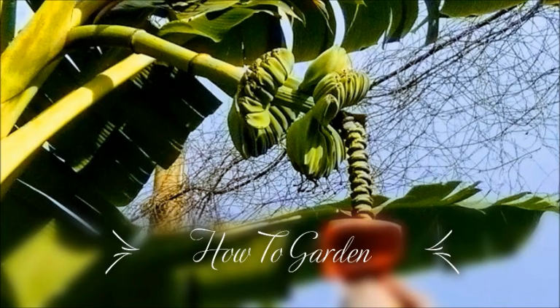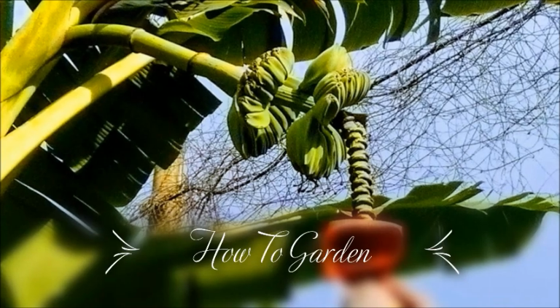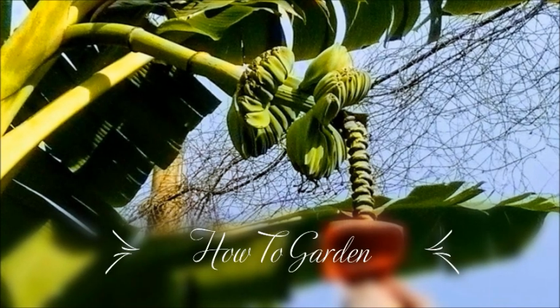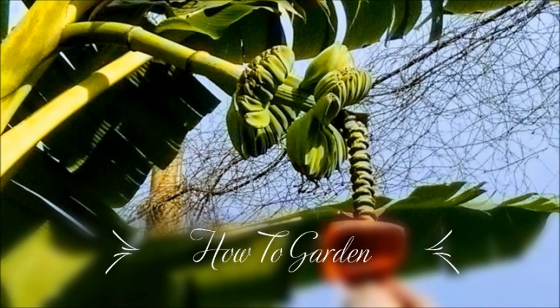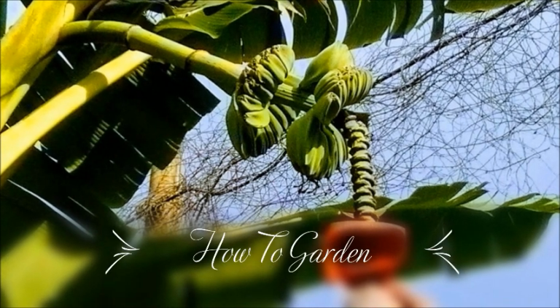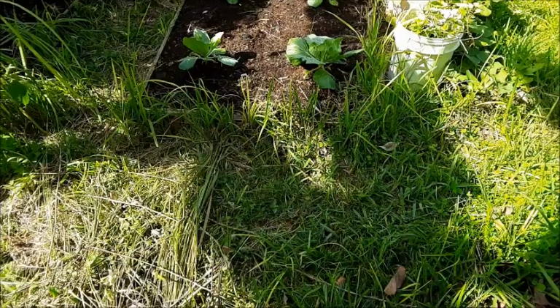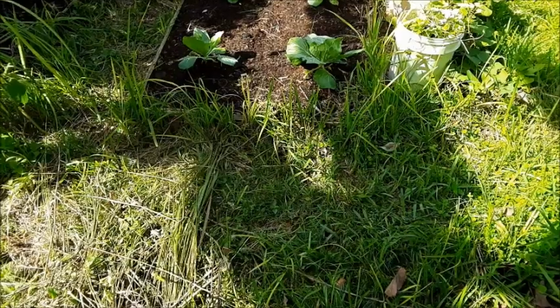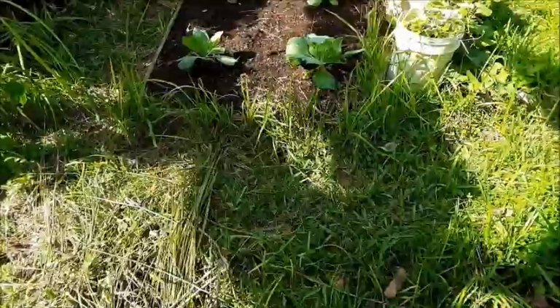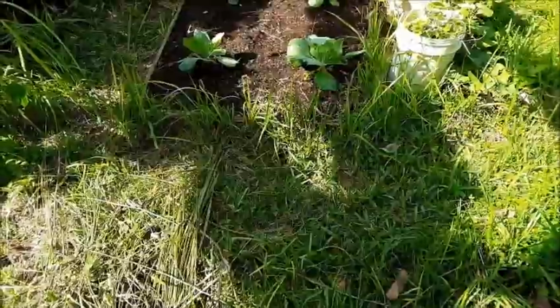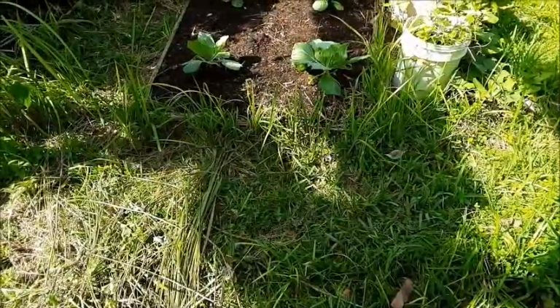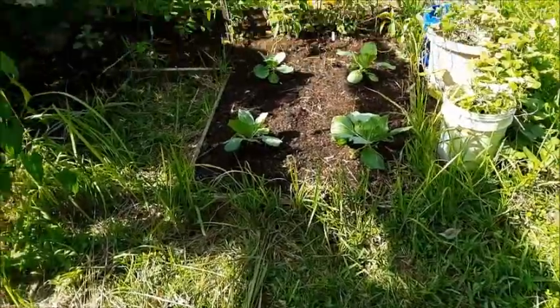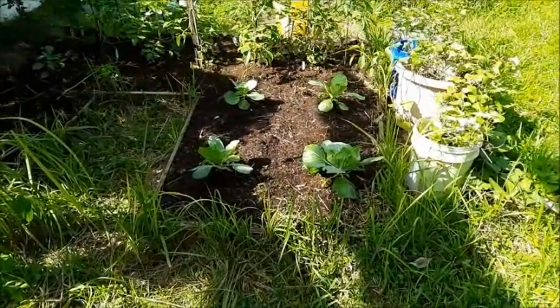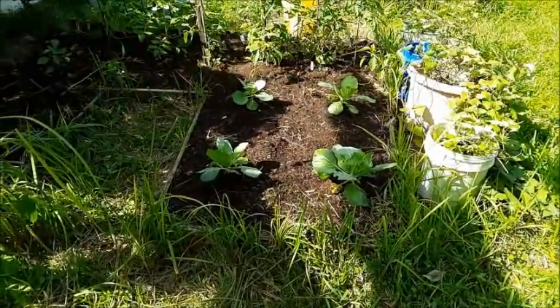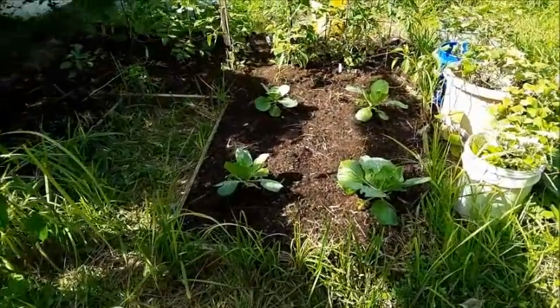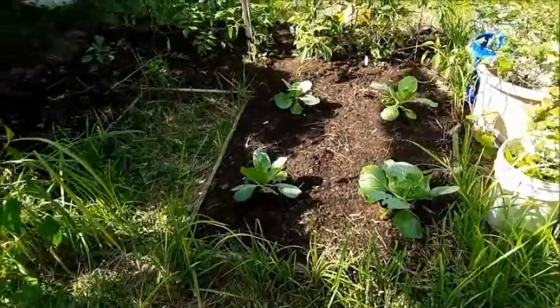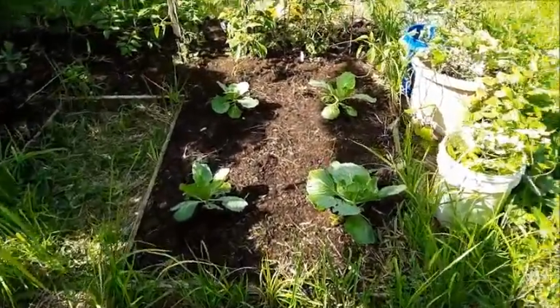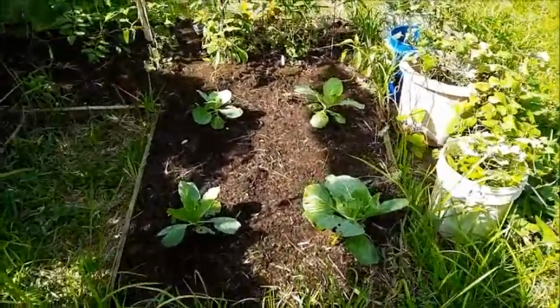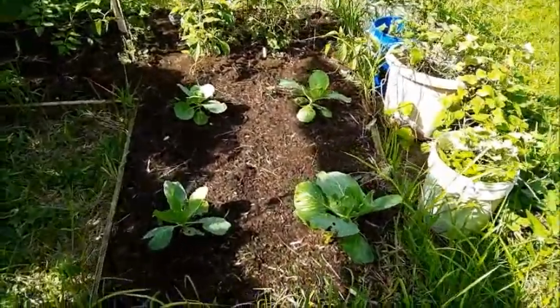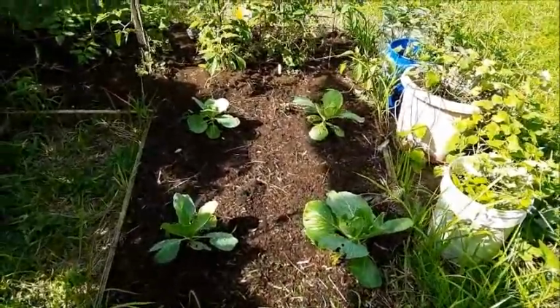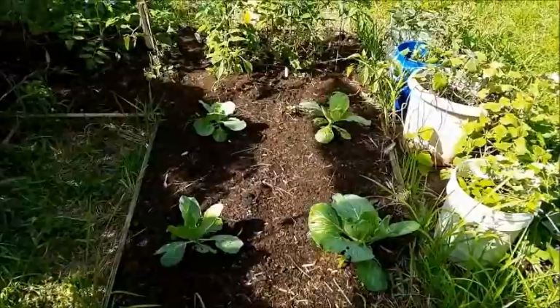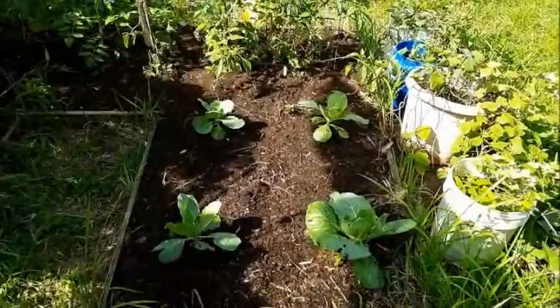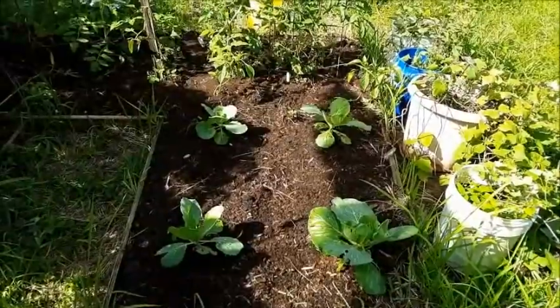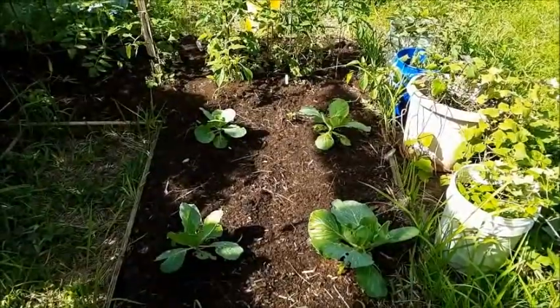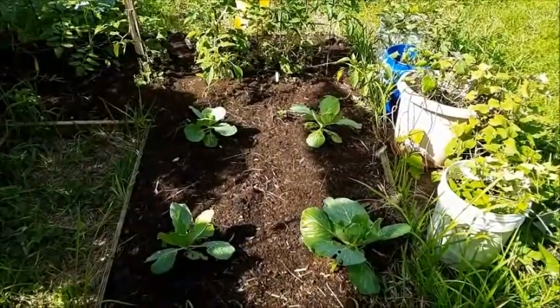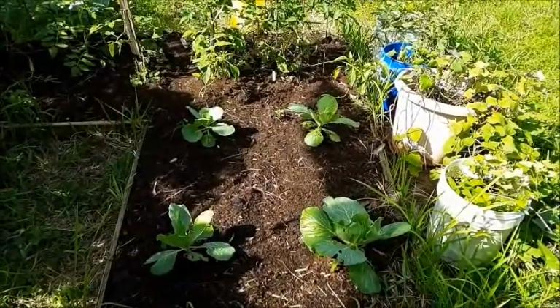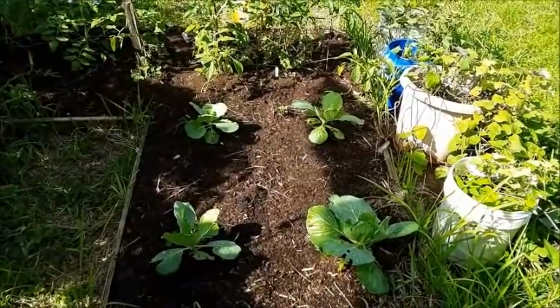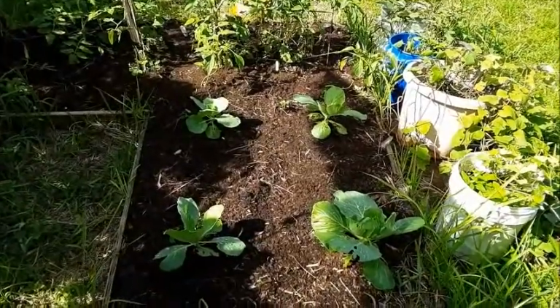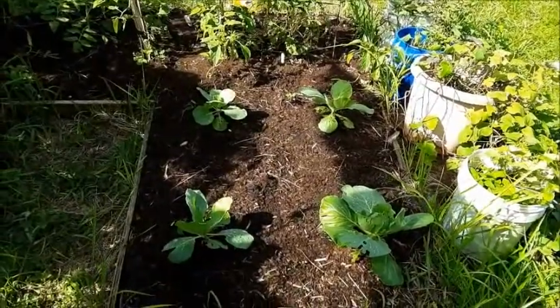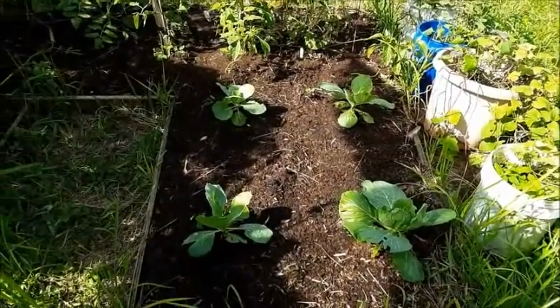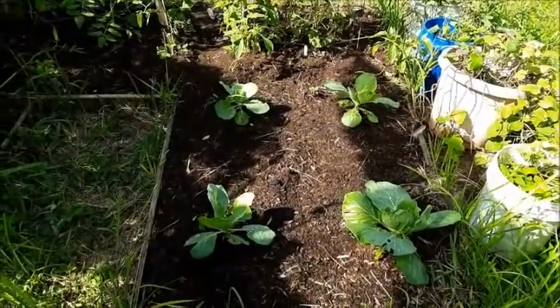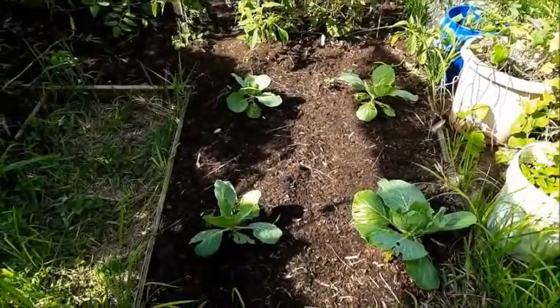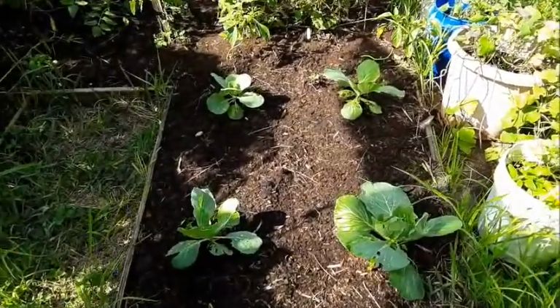Welcome to How to Garden. Today I'd like to give you a little garden tour. This is my main veggie patch.